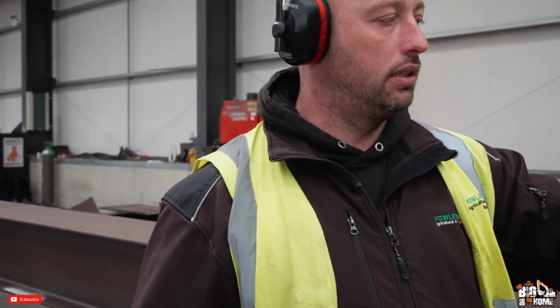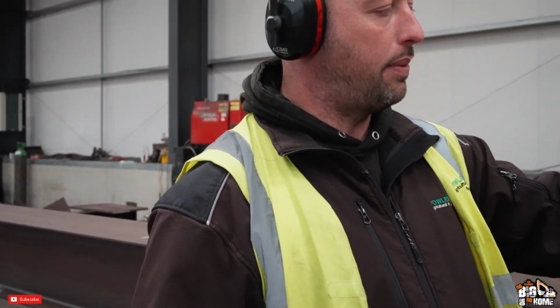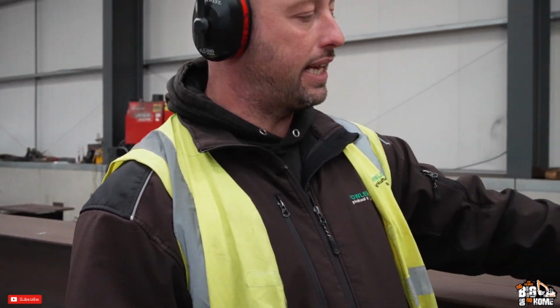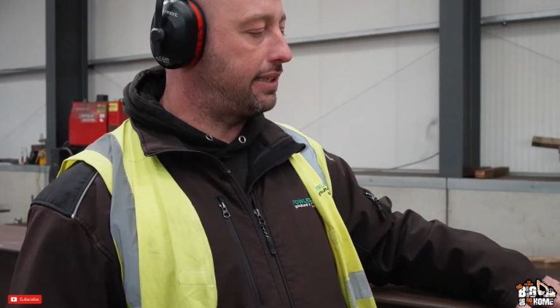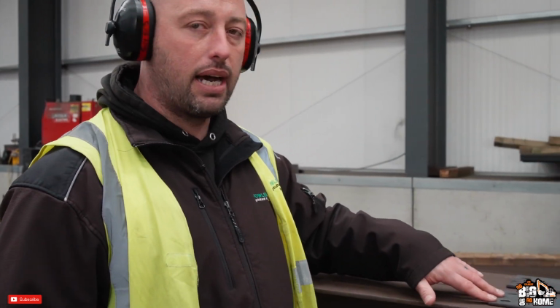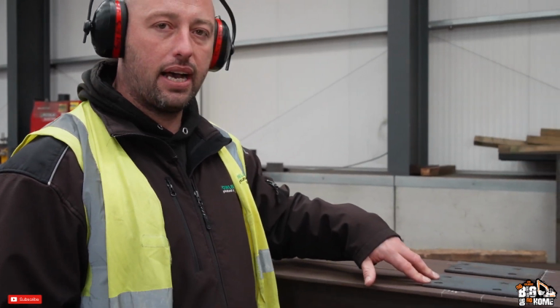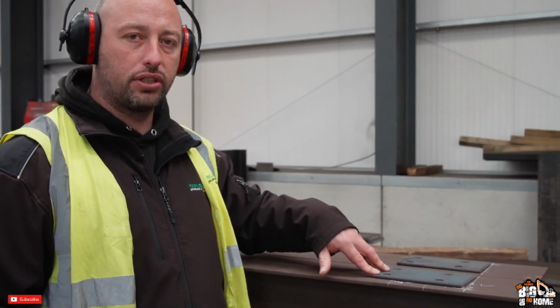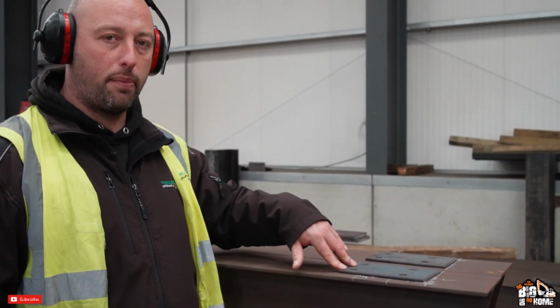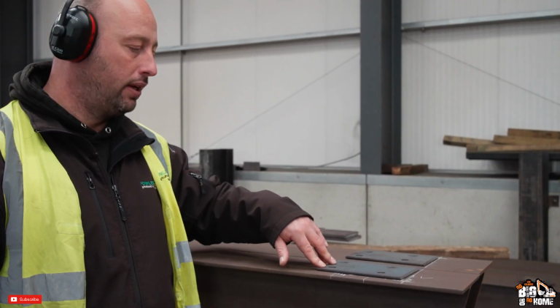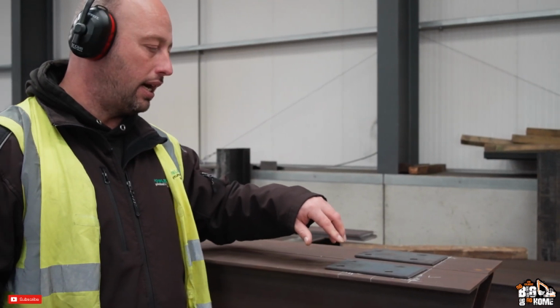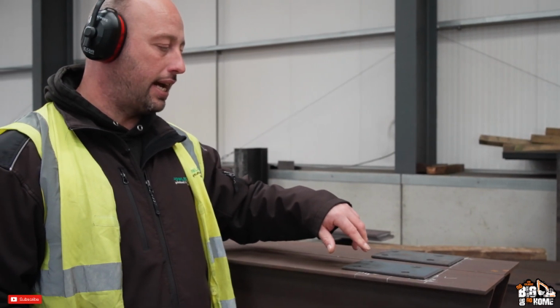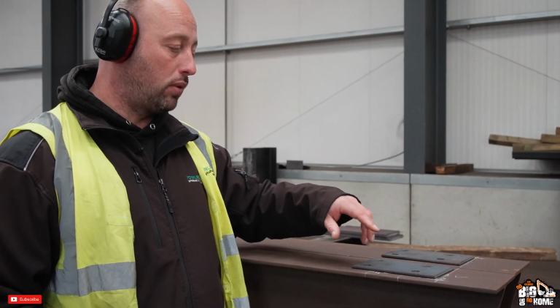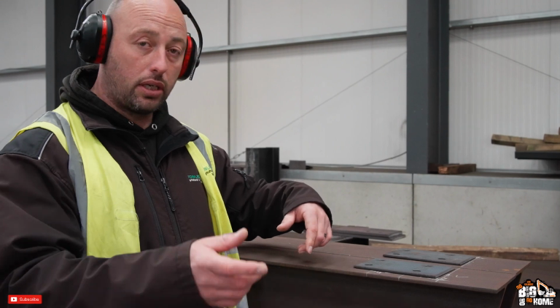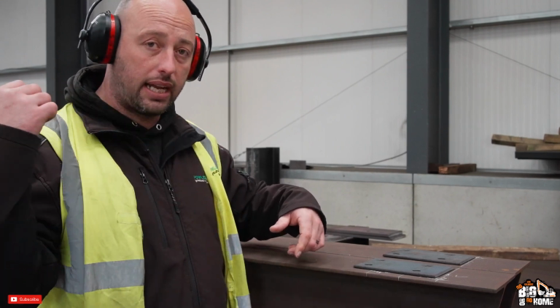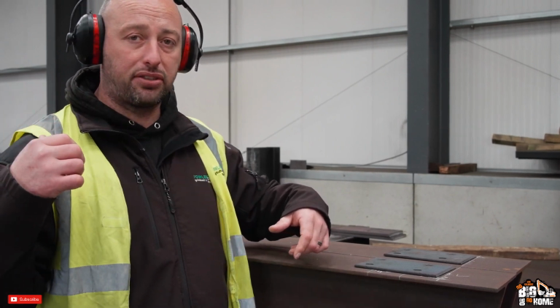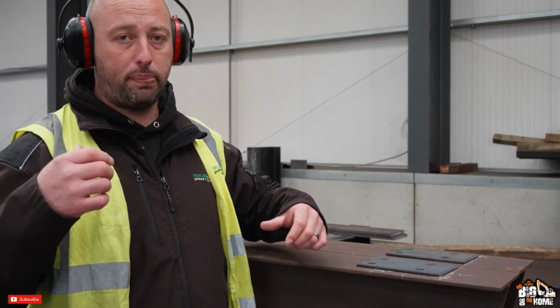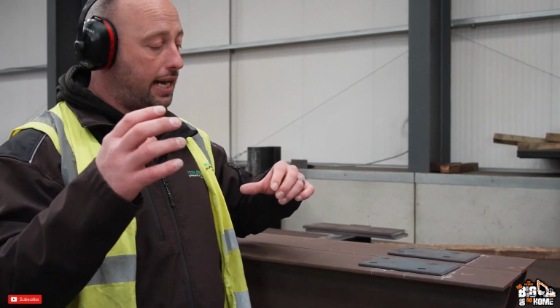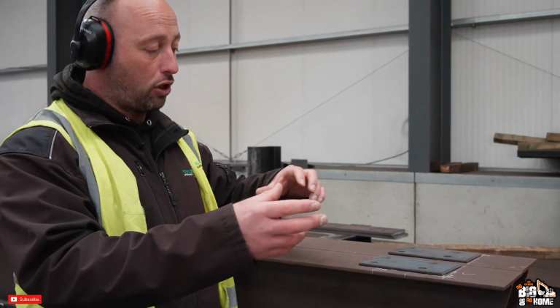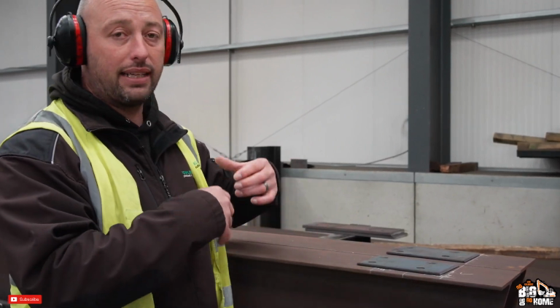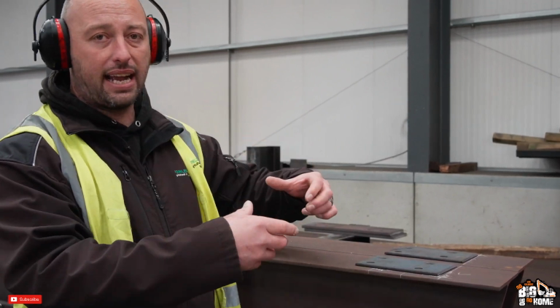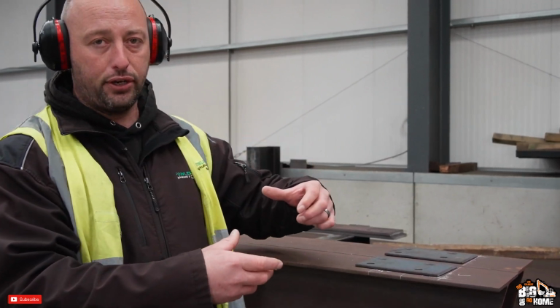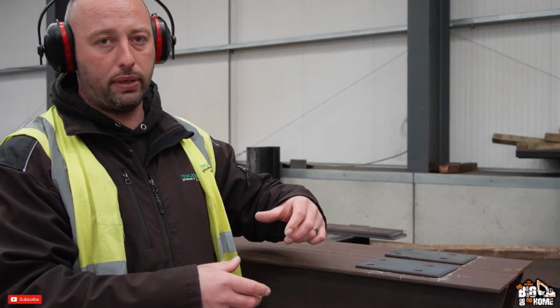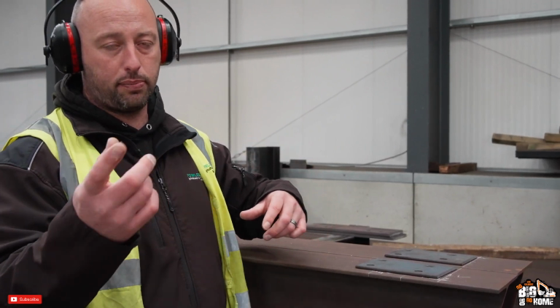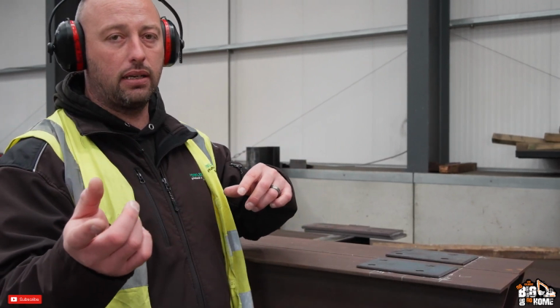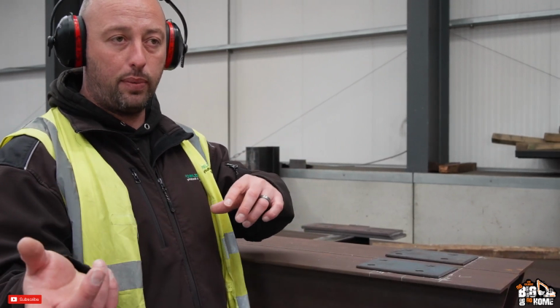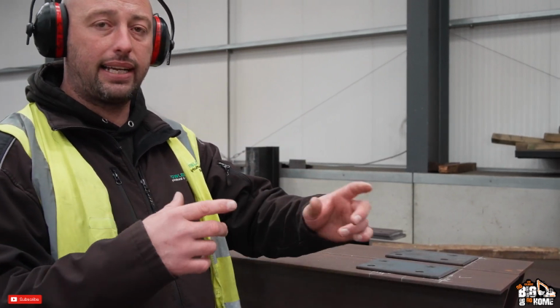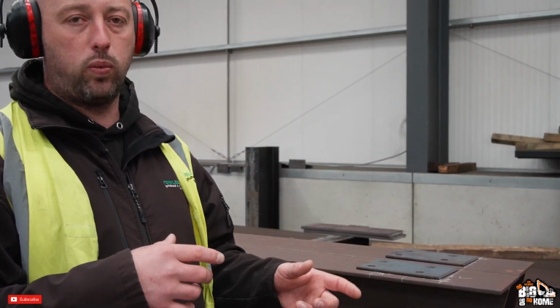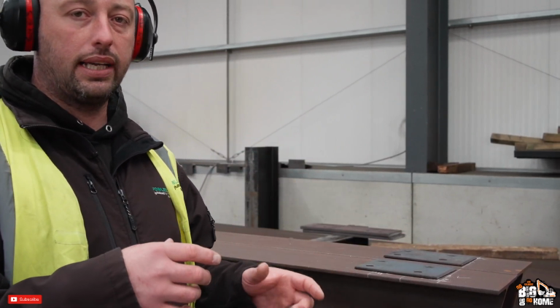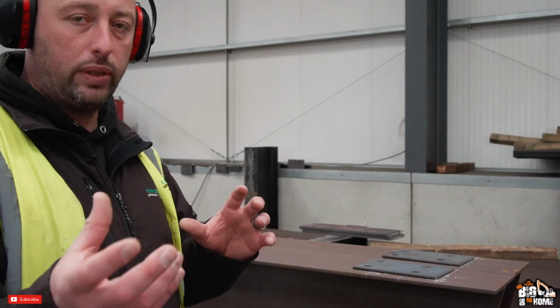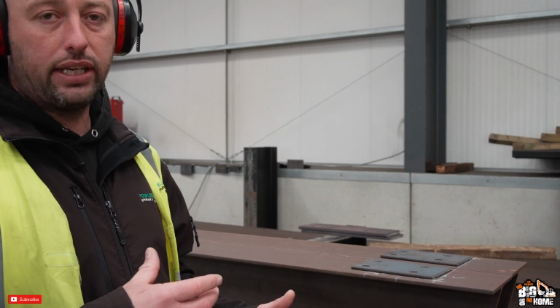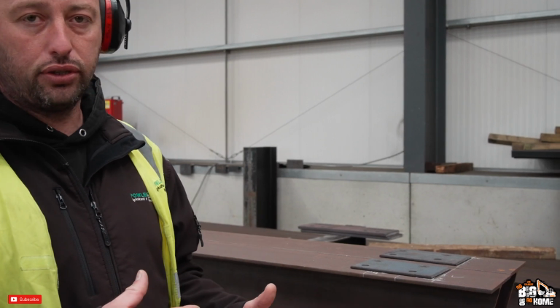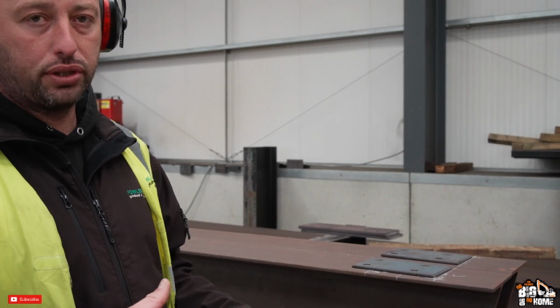Then we lay the cleats out along the top. What they'll do is get masked up, come back, tack everything up — and I'll explain how we tack it and why we do it in a certain order.